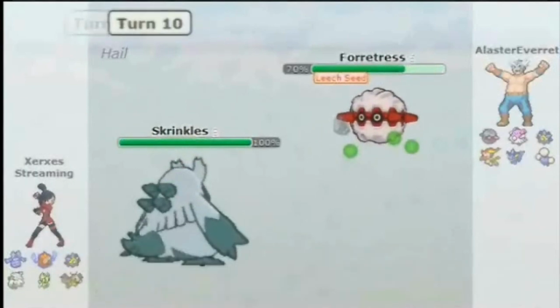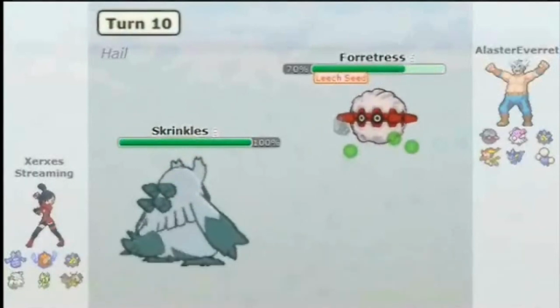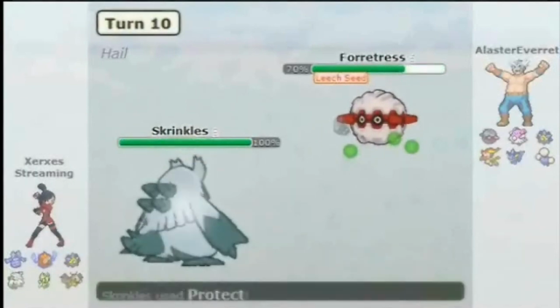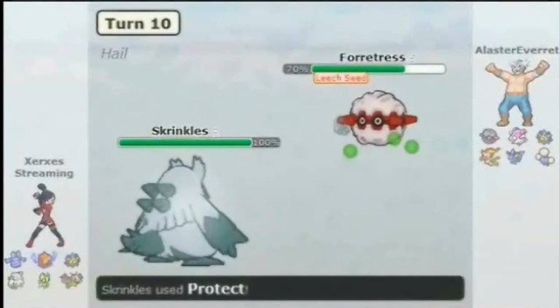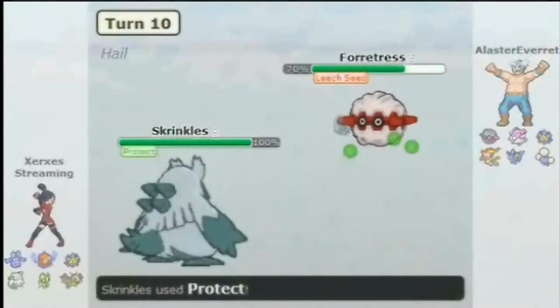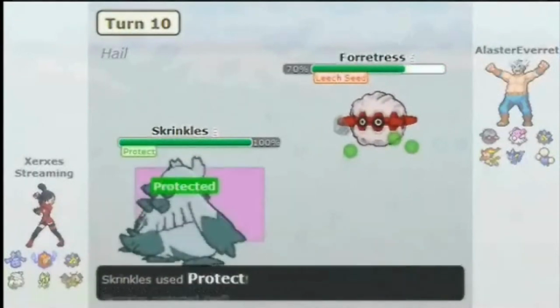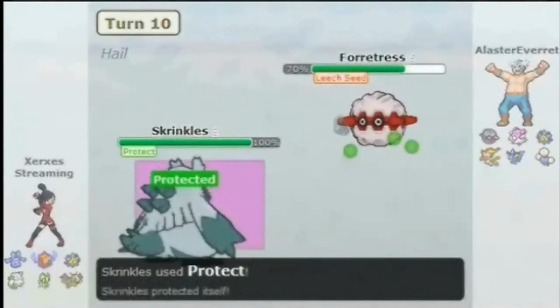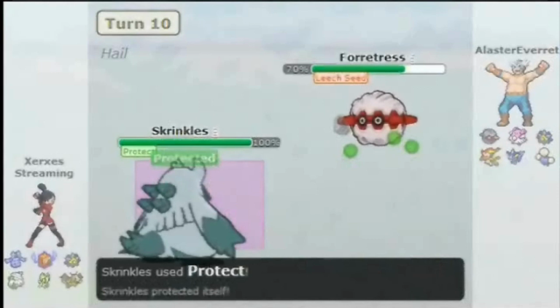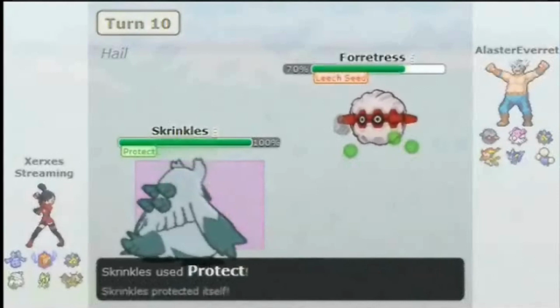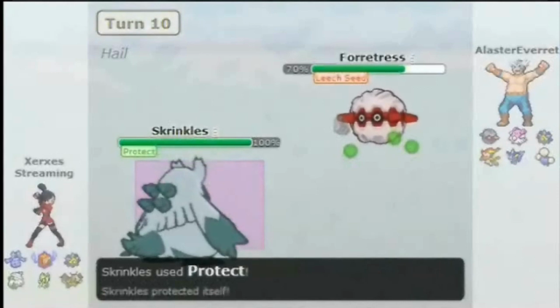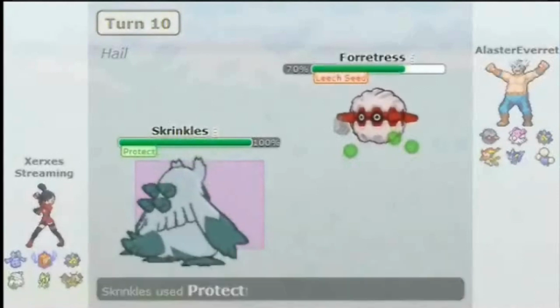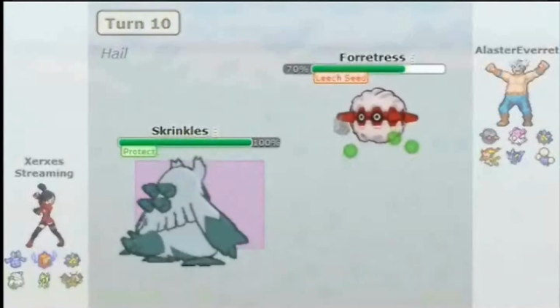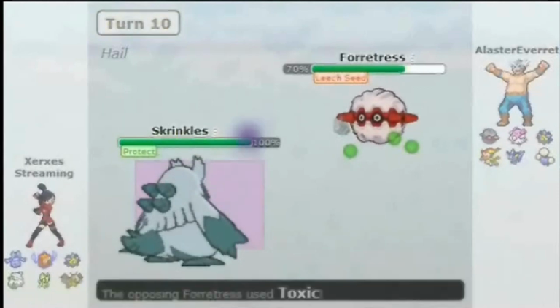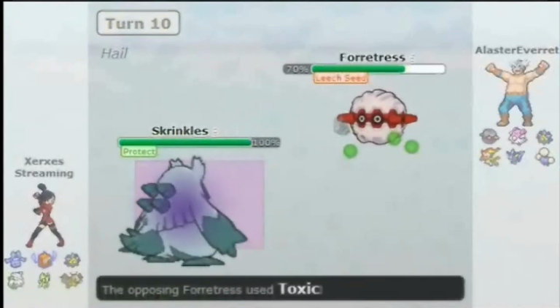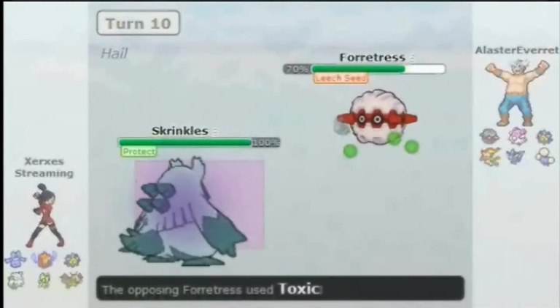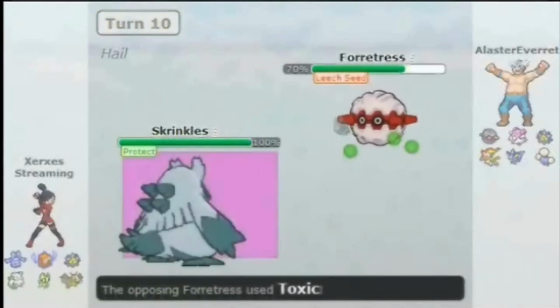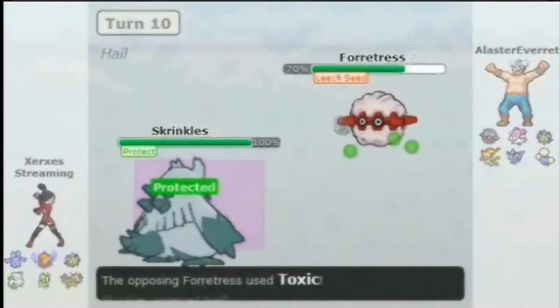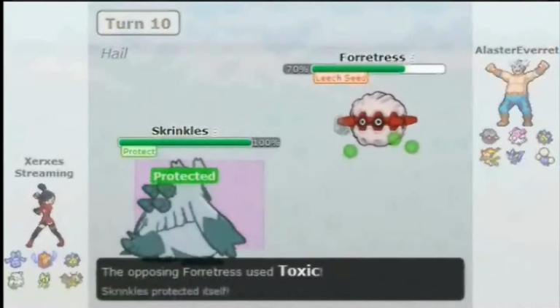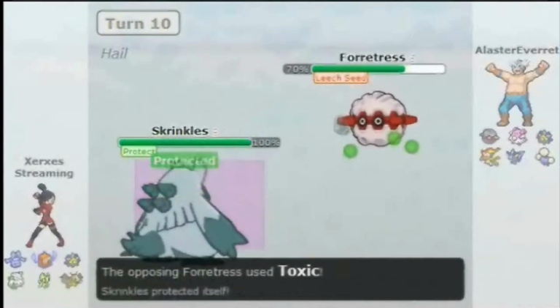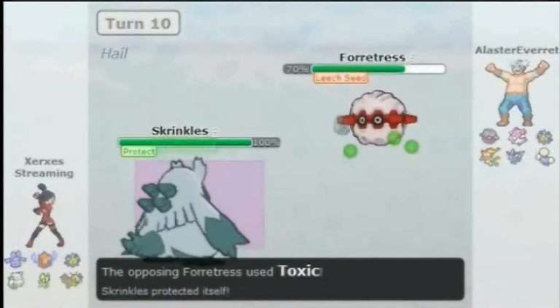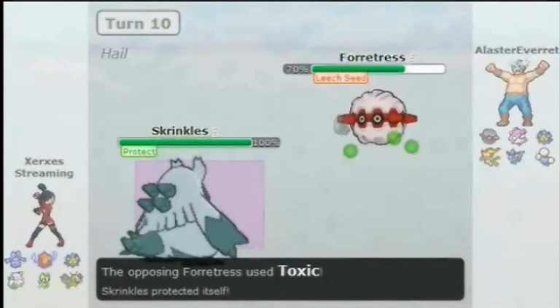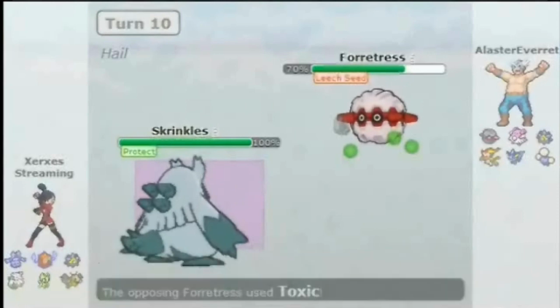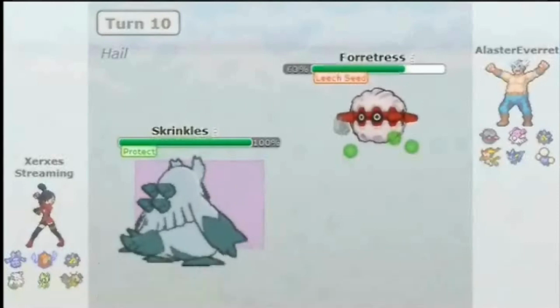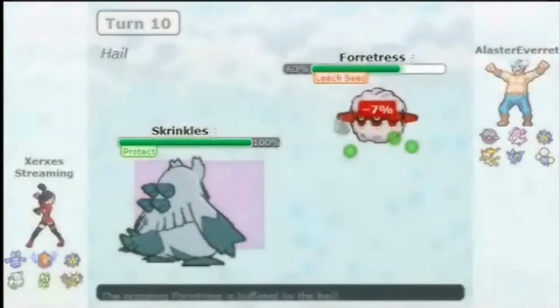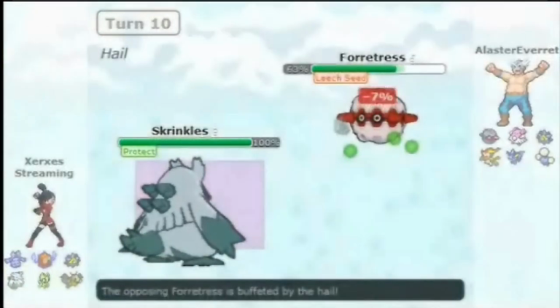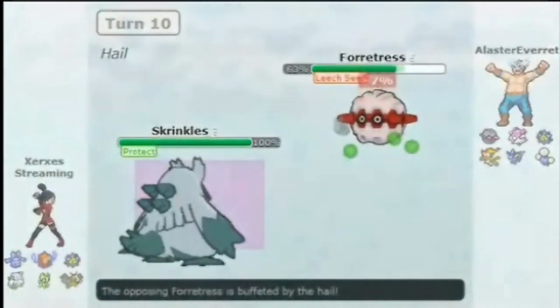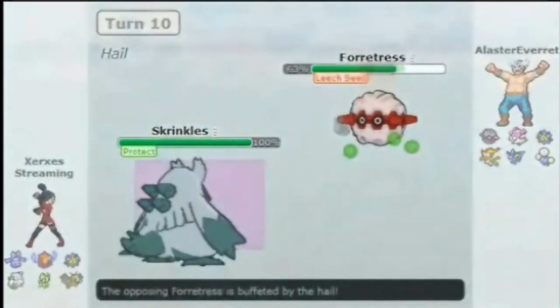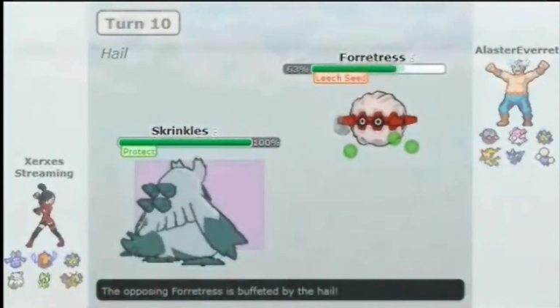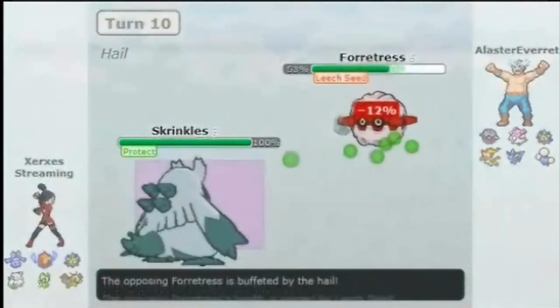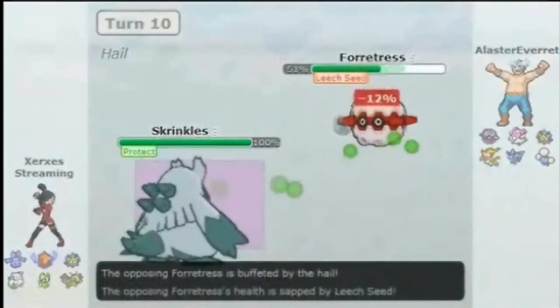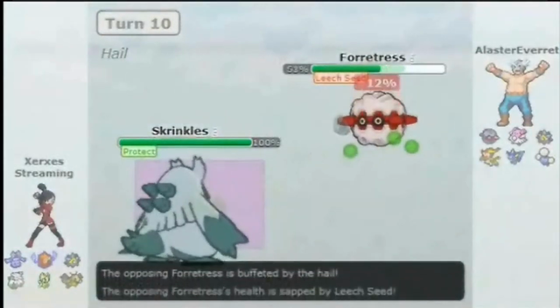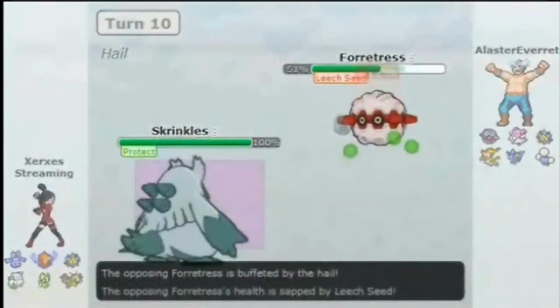He no longer has Leftovers — there's all sorts of great things going on there. He's taking damage from hail, from Leech Seed, from something else, and I know that it's a free turn to see what he wants to do. He goes for a Toxic, so now it's obvious that I'm gonna switch to Bronzong. He makes a good play in predicting that, instead of trying to stay in and Toxic my Abomasnow.